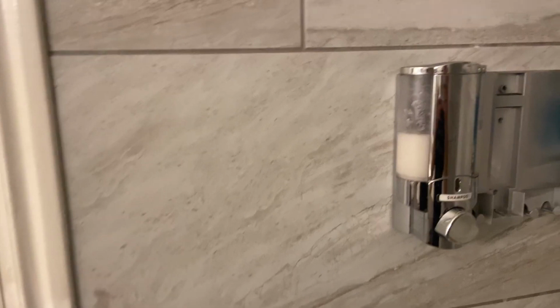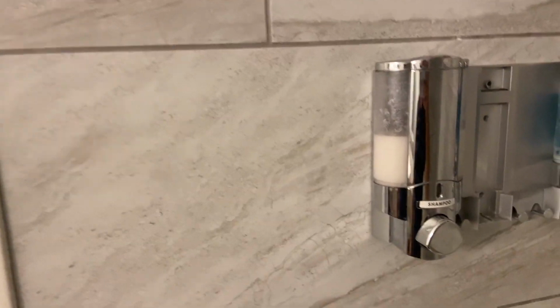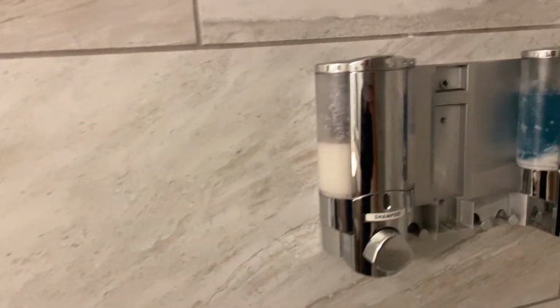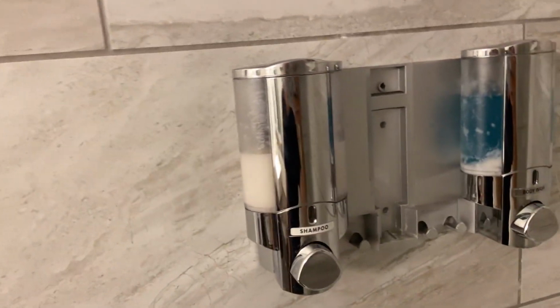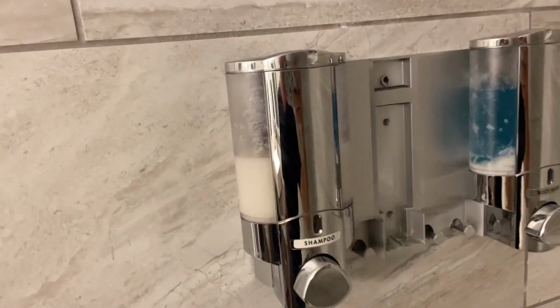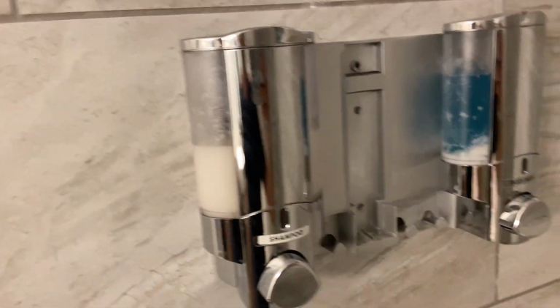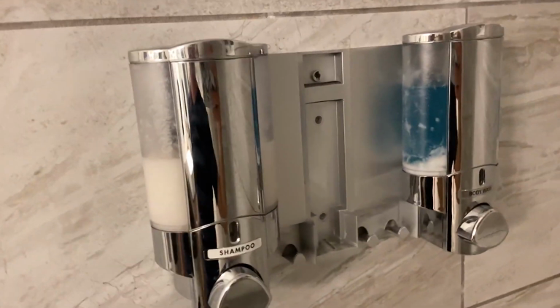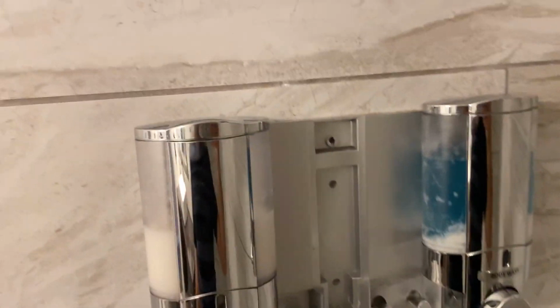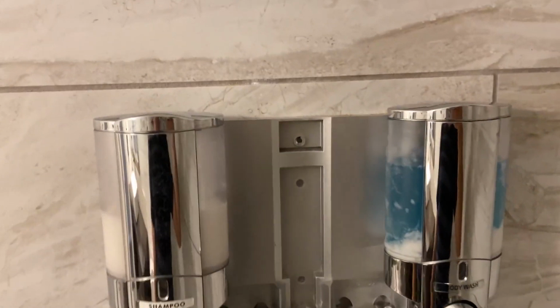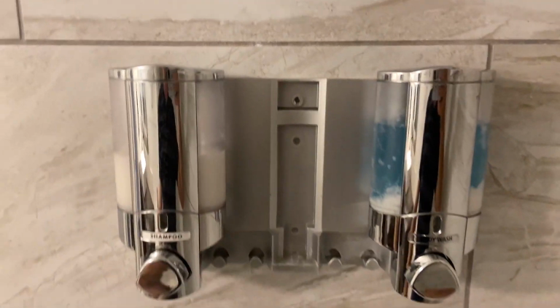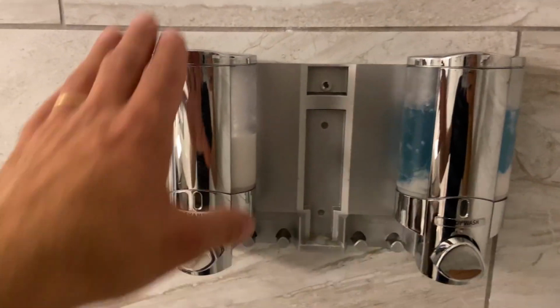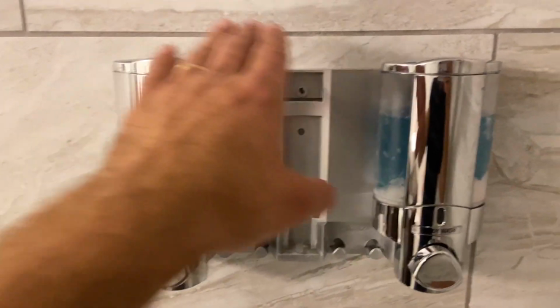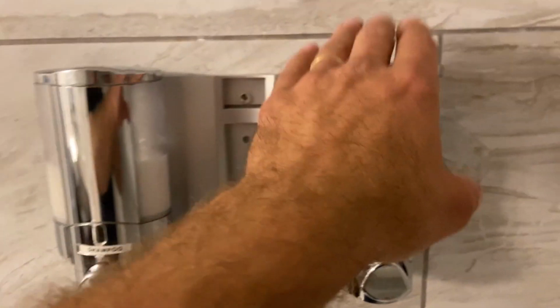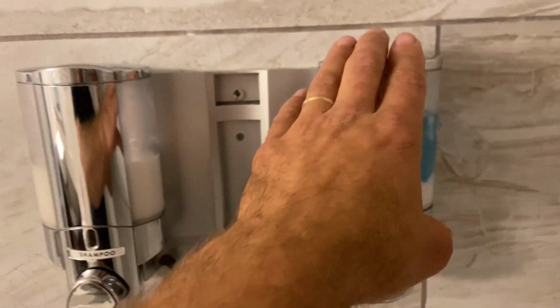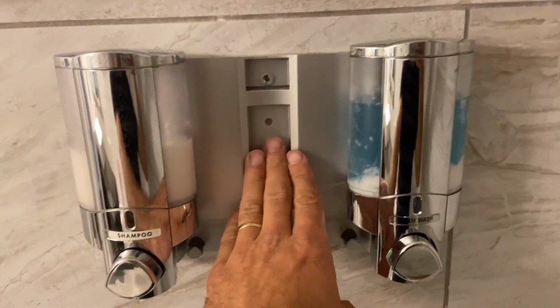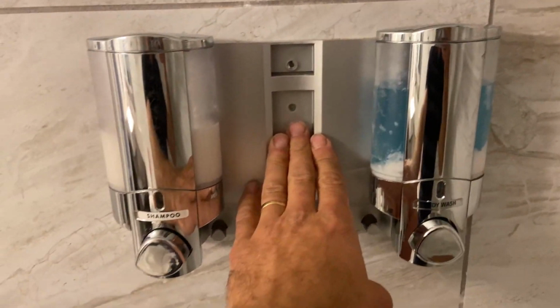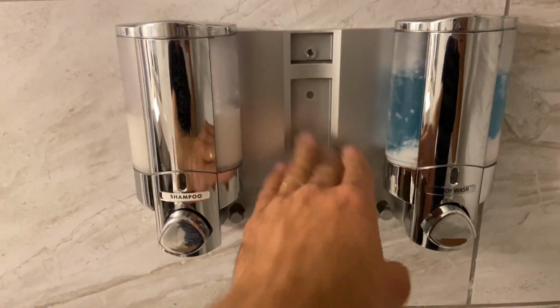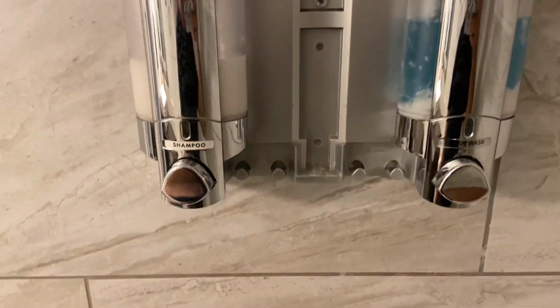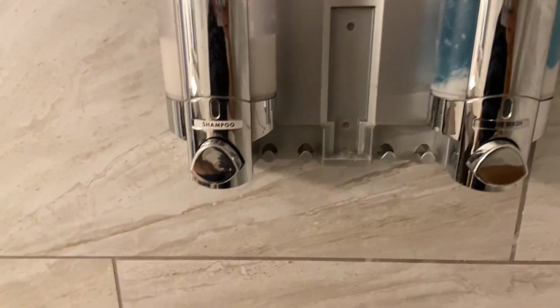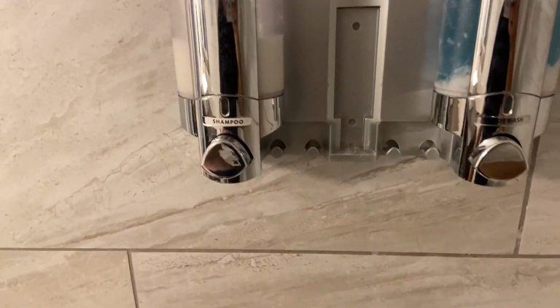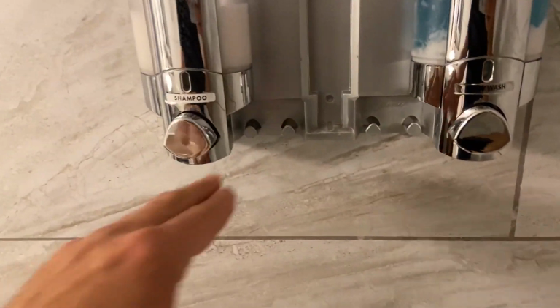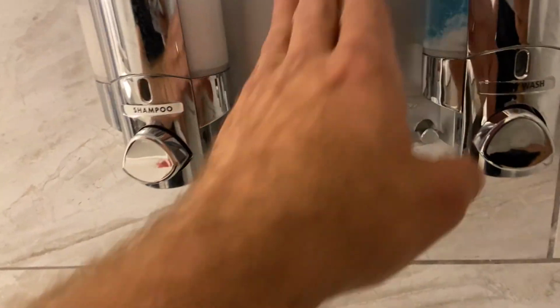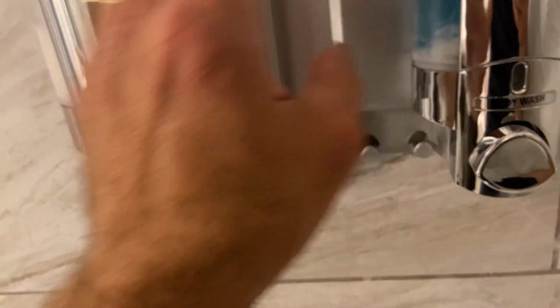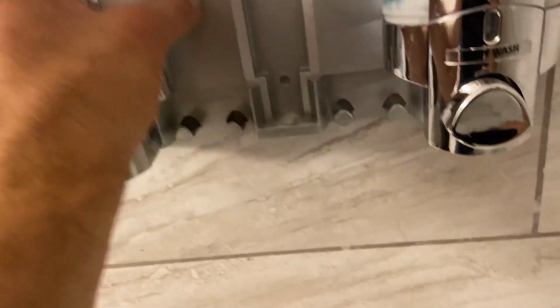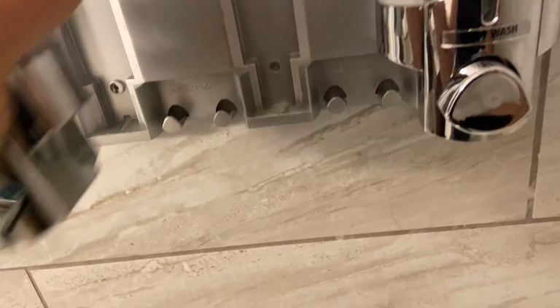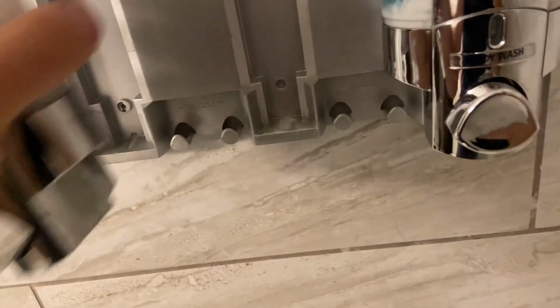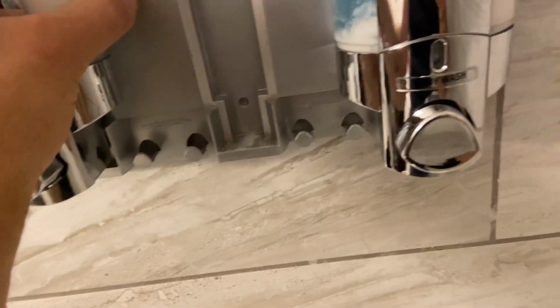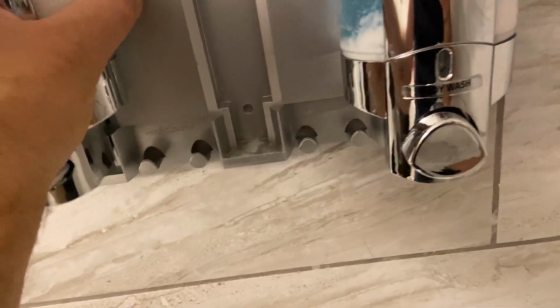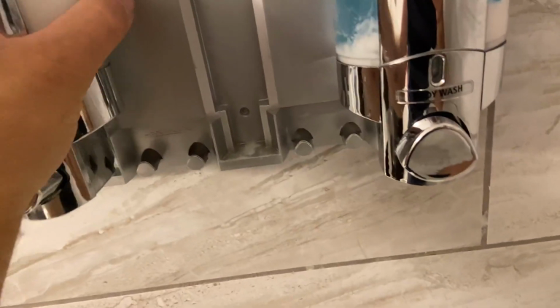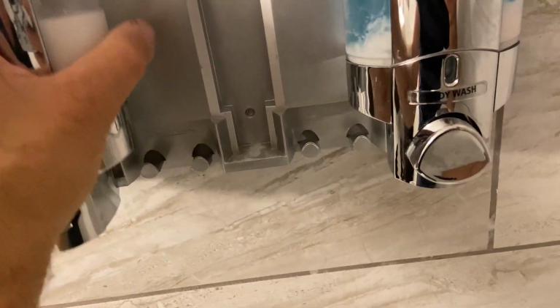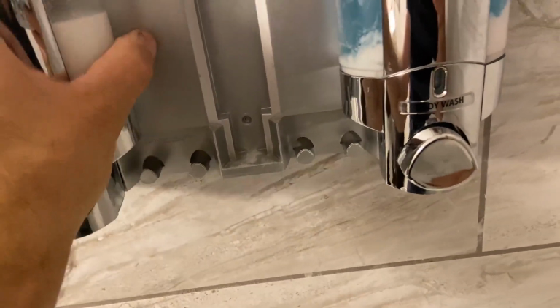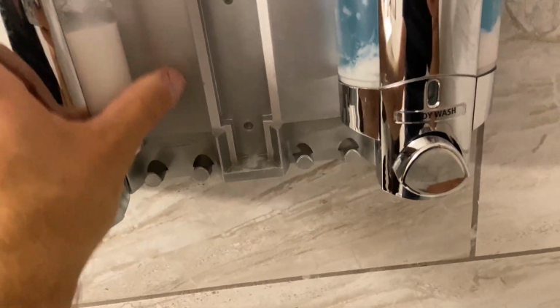I want to talk to you today about this dispenser. These dispensers are so handy. This is a three unit dispenser. We have the middle one out at the moment, but that allows me to show you that they do come in and out if you want to clean them up.